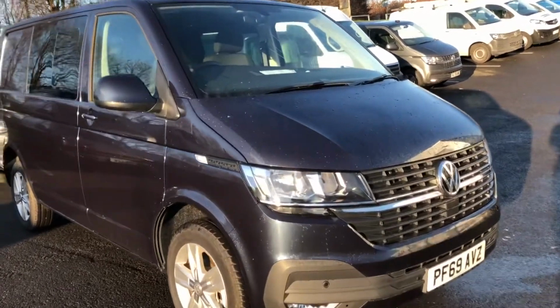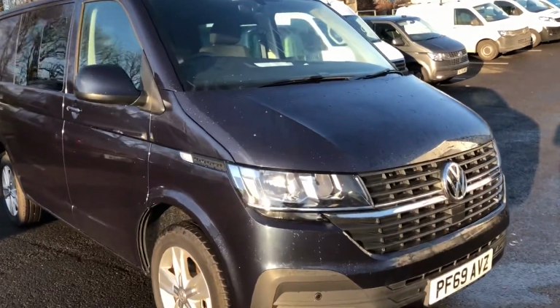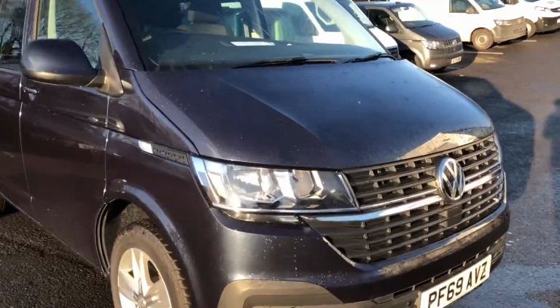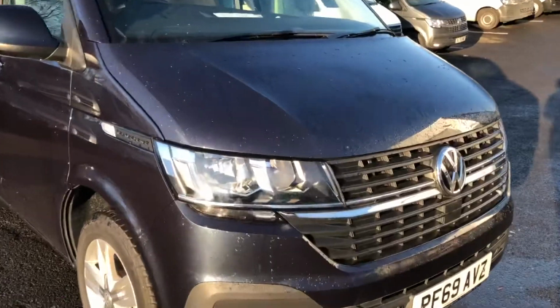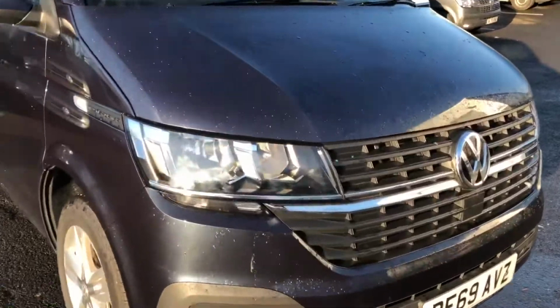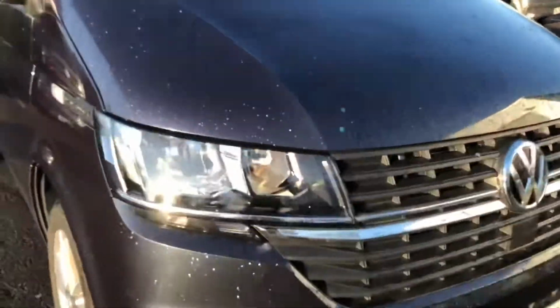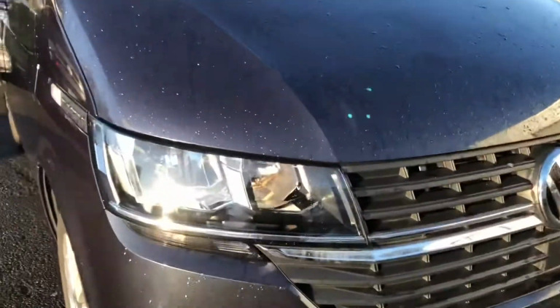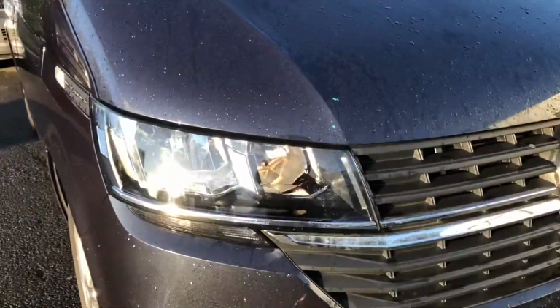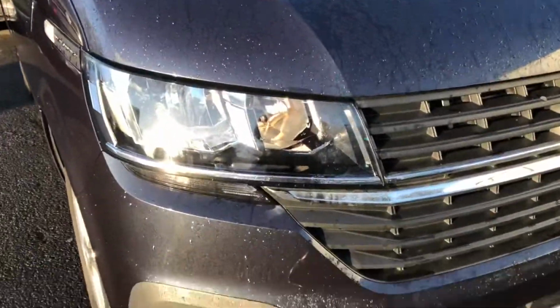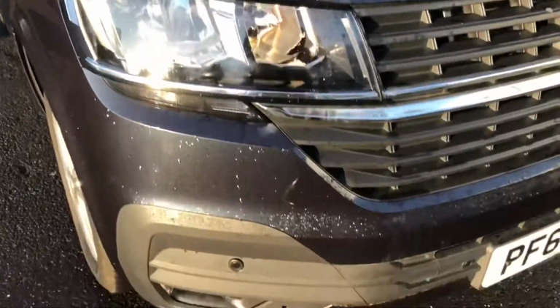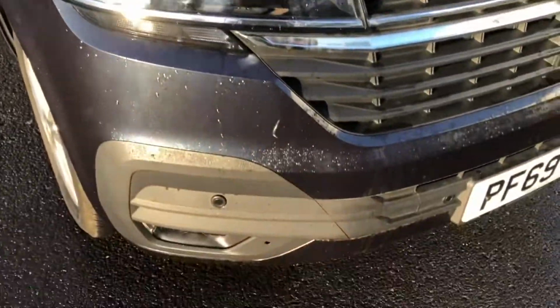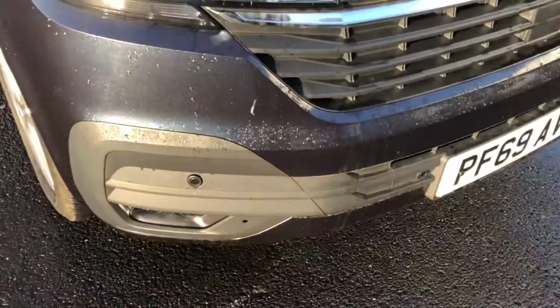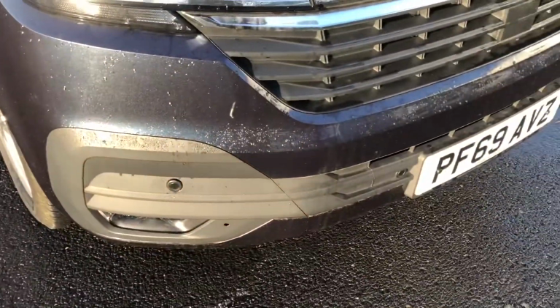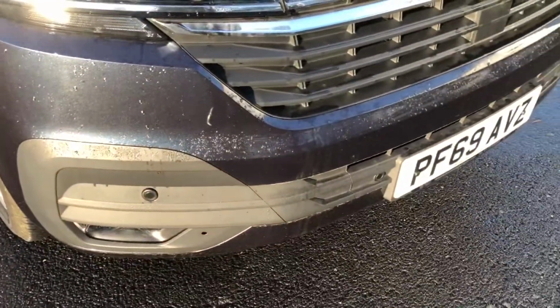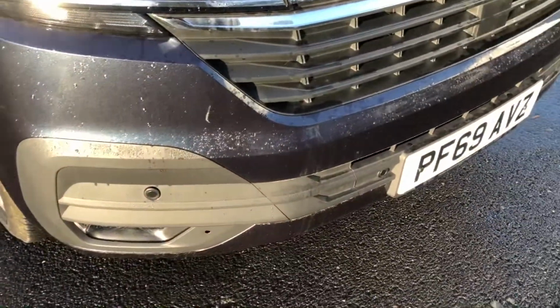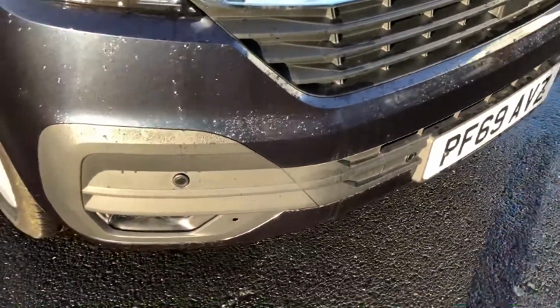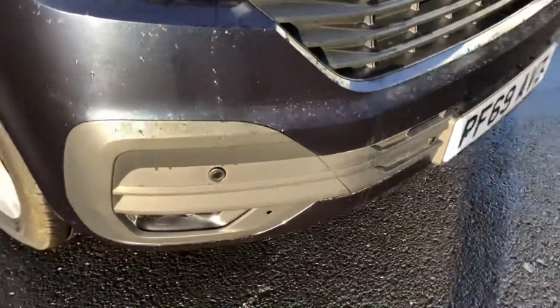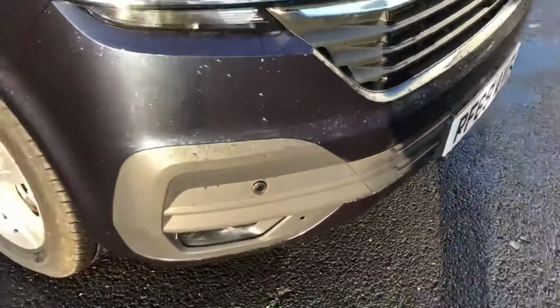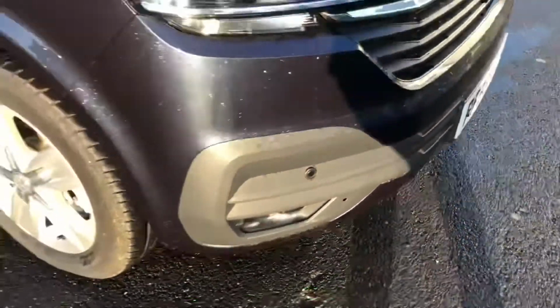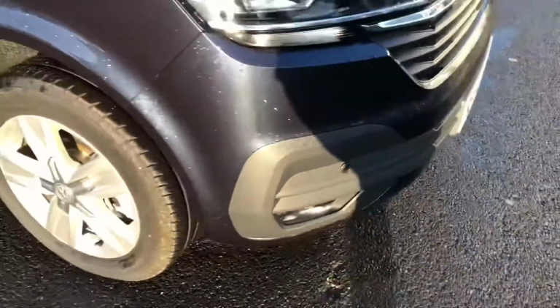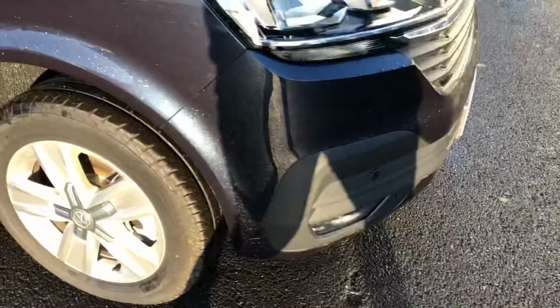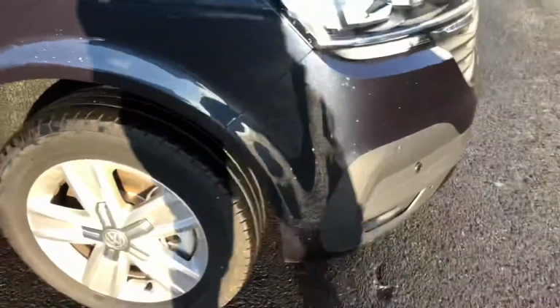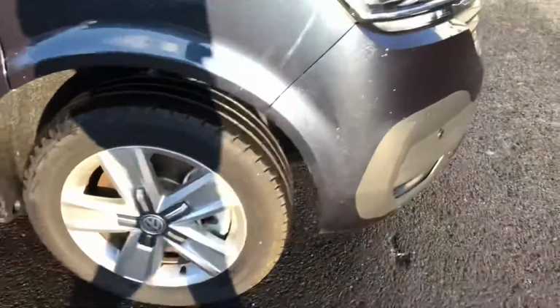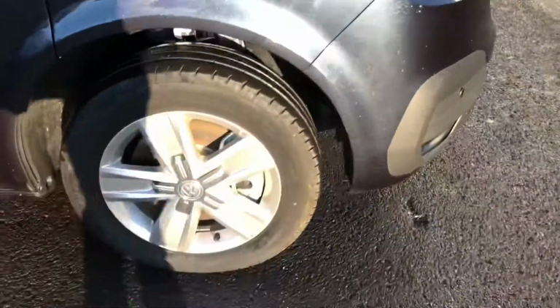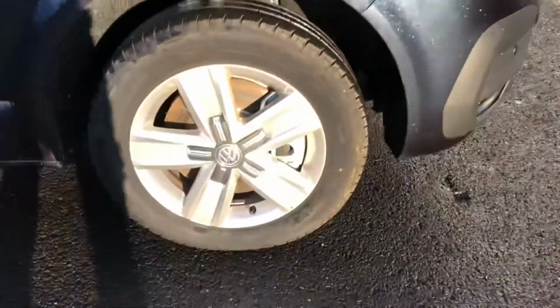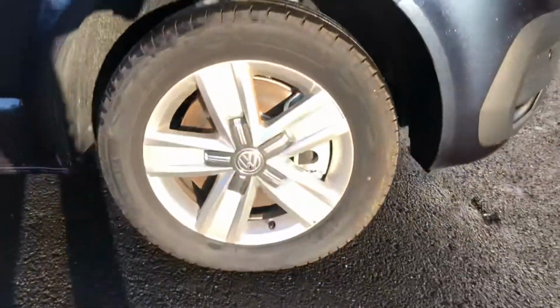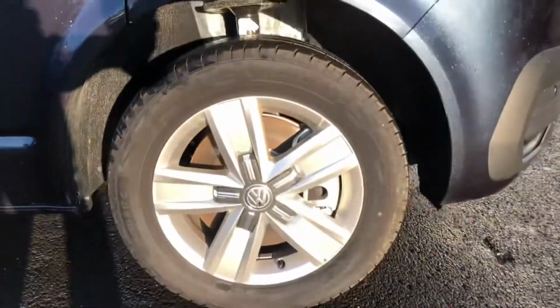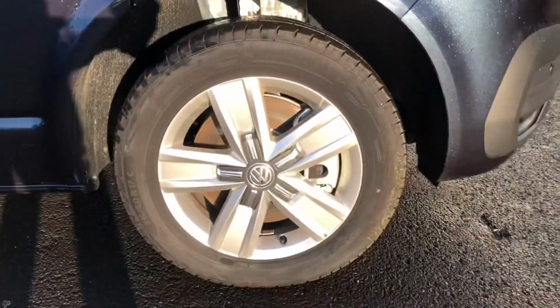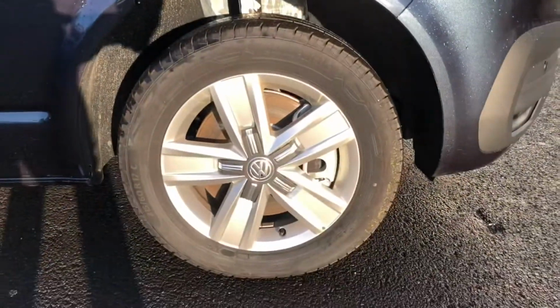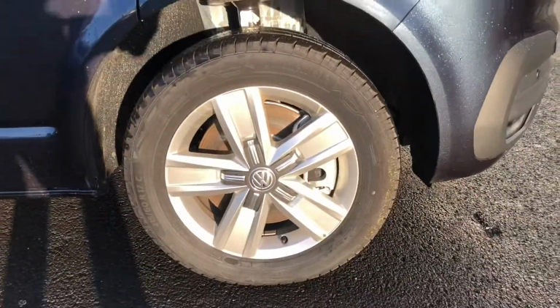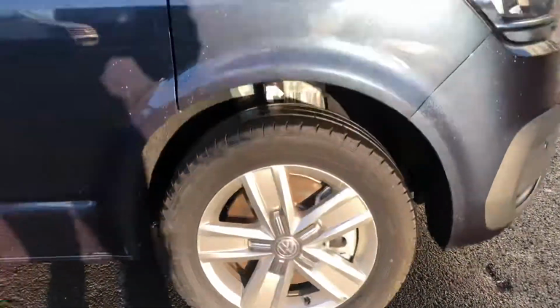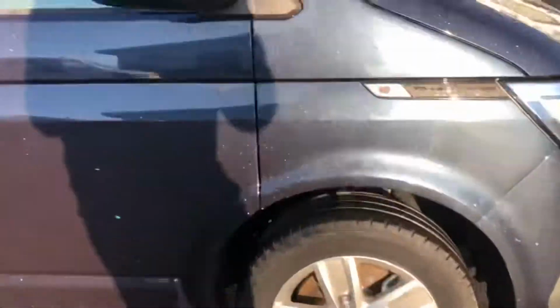We'll start at the front here — you've got the headlights, and down to the bottom of the bumper there you've got your front parking sensors. Coming round to the side, you've got your 17-inch alloy wheels.